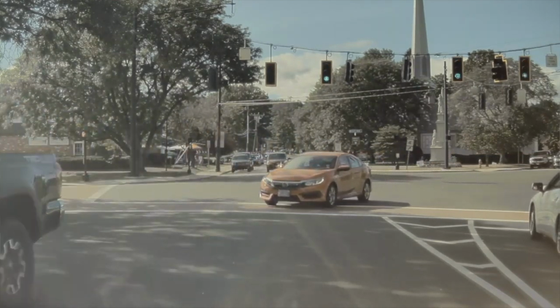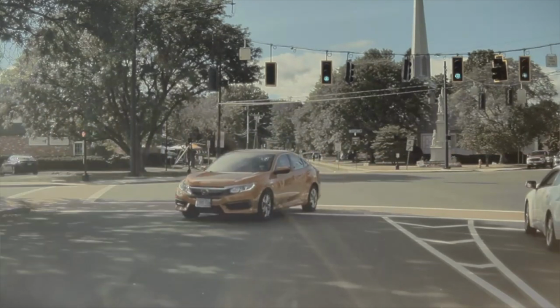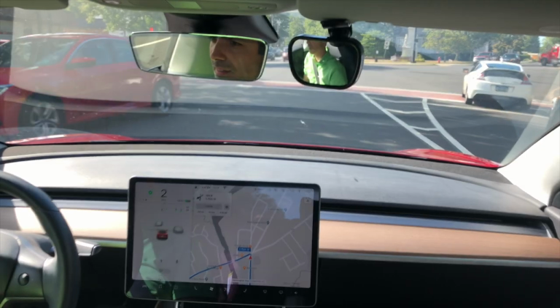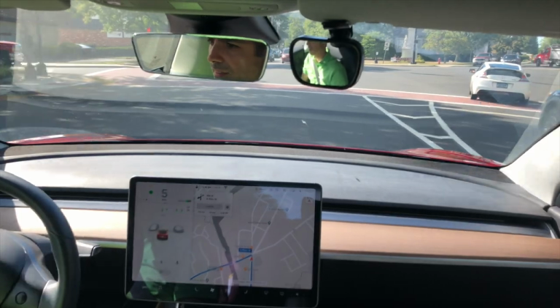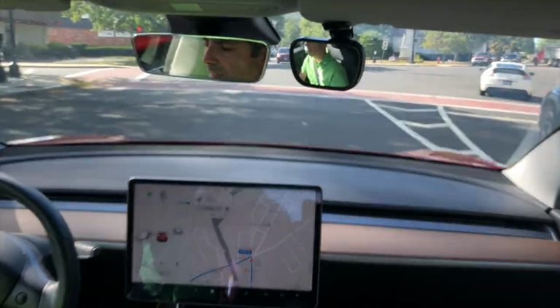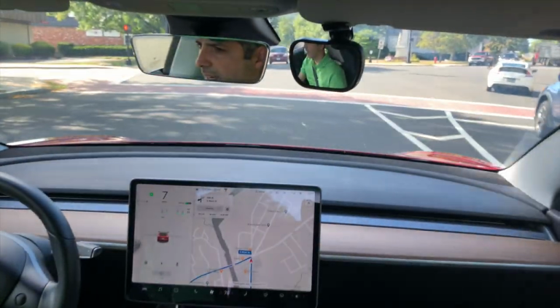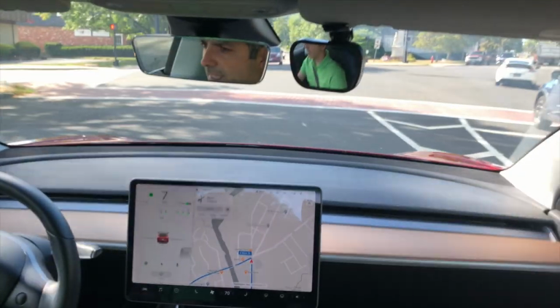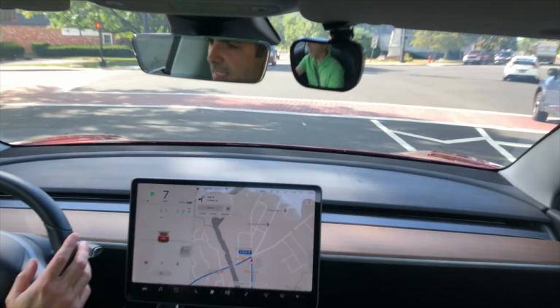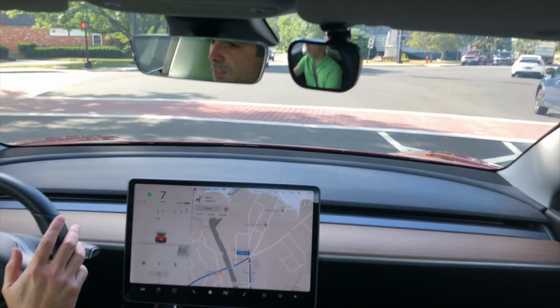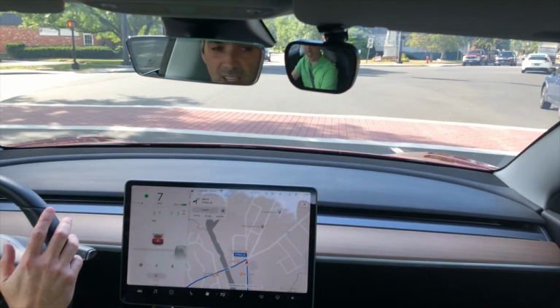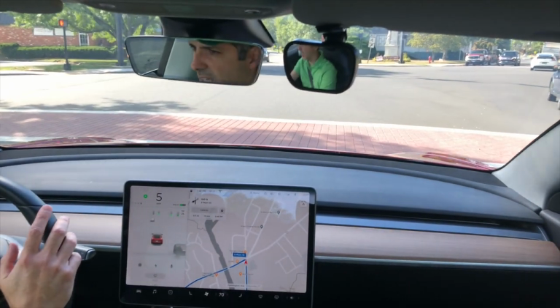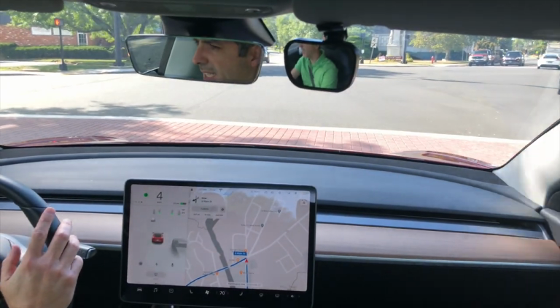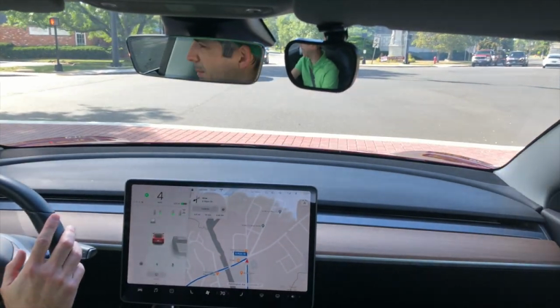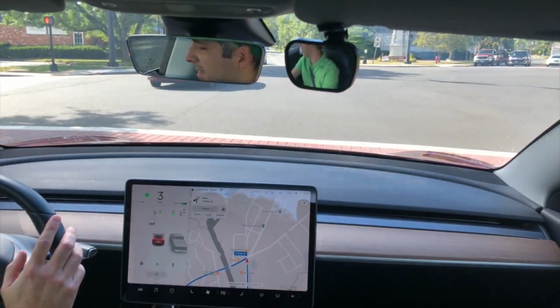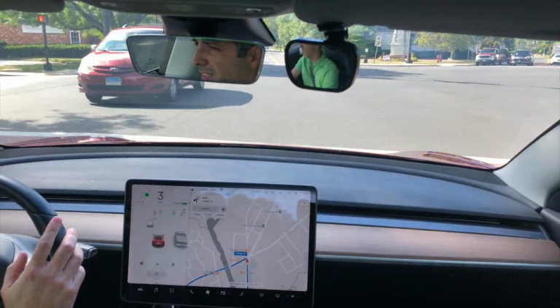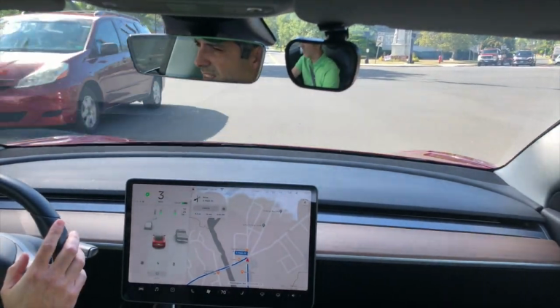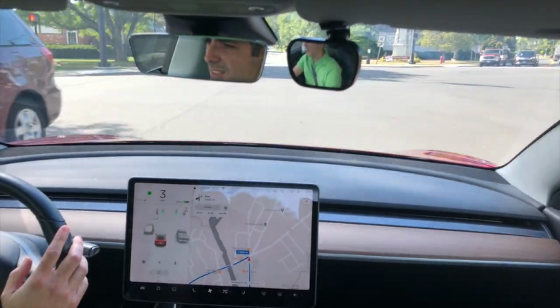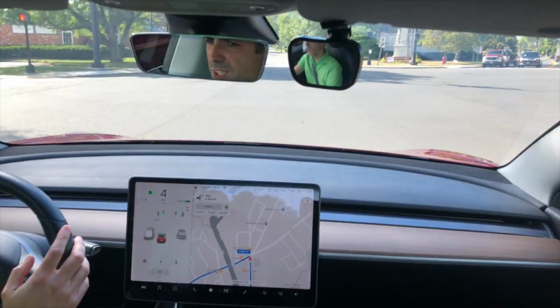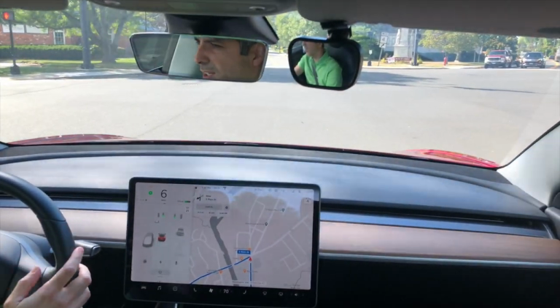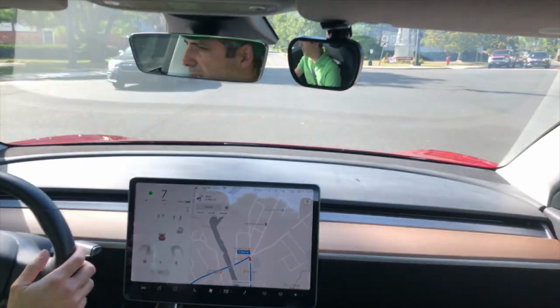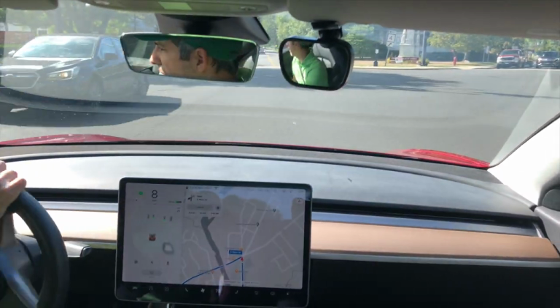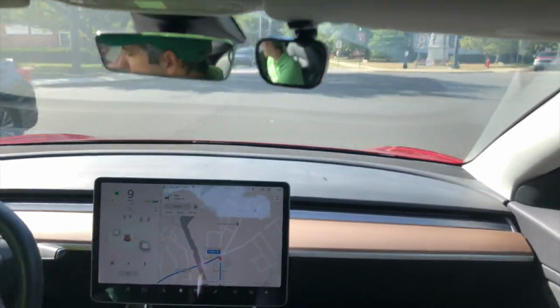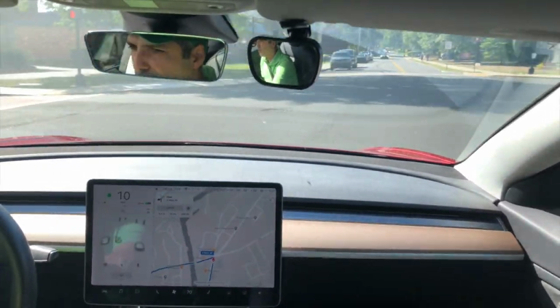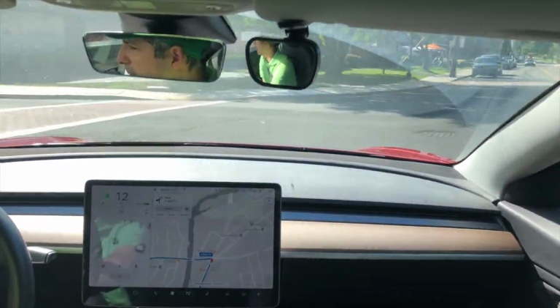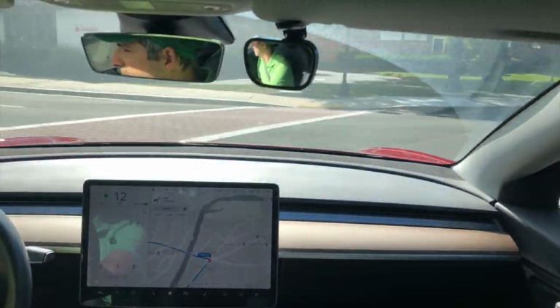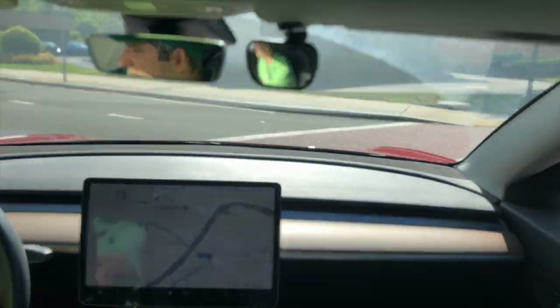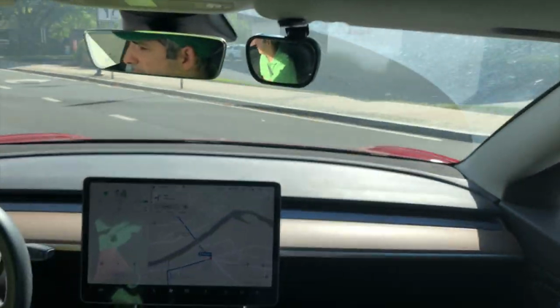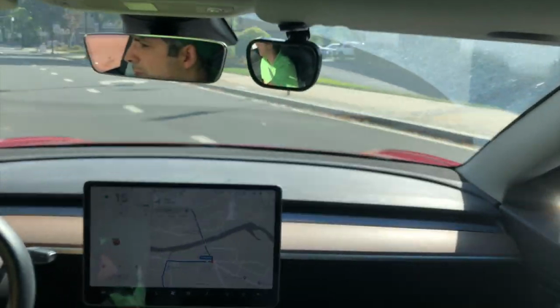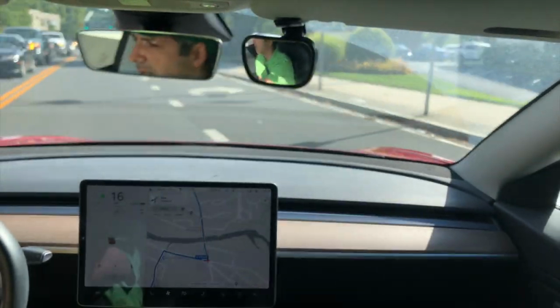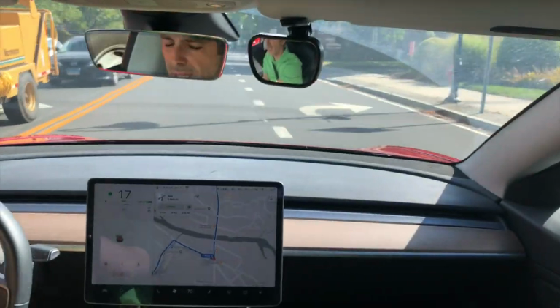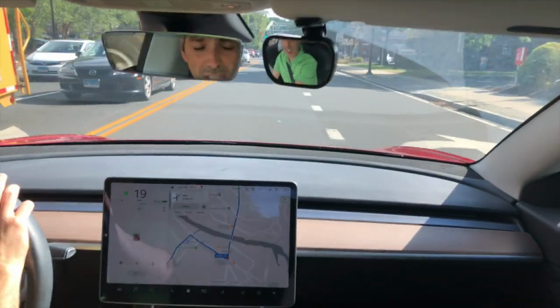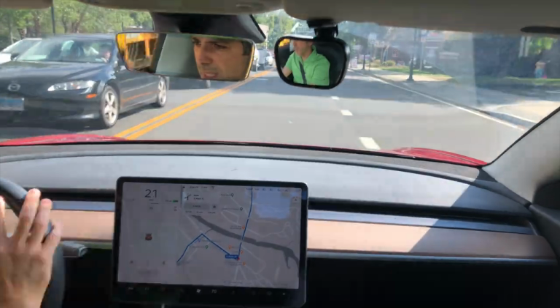And there we go — it looks like it gives you just a couple seconds, maybe a second or so, to start going. It may not chime if you accelerate right away, but you do get that chime in case you're not paying attention.